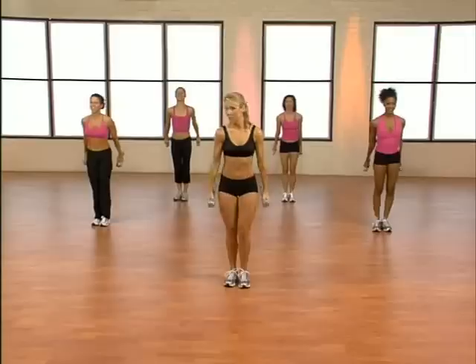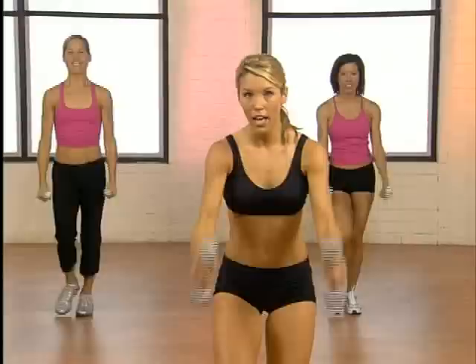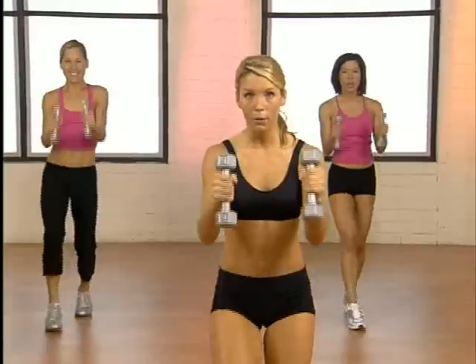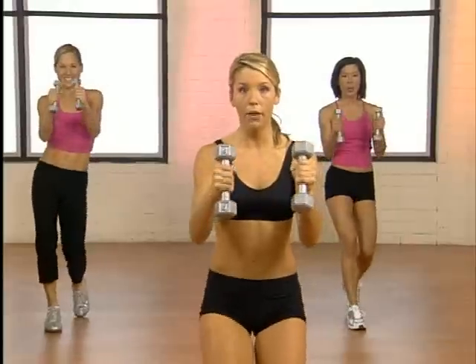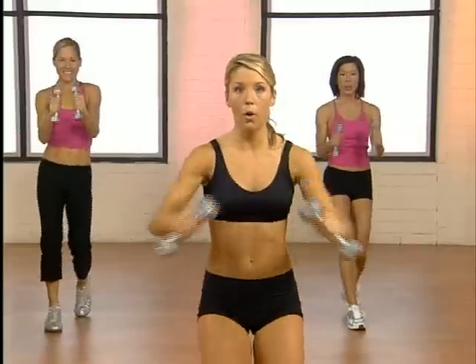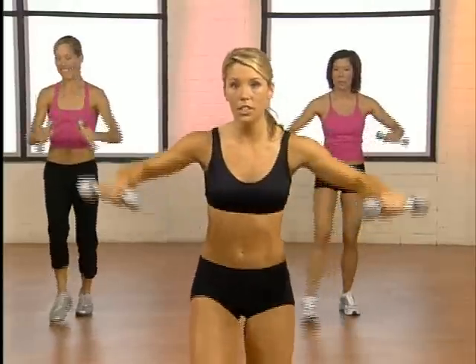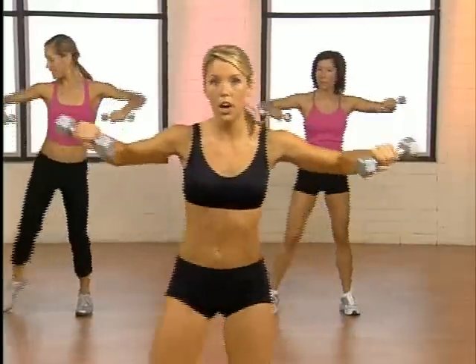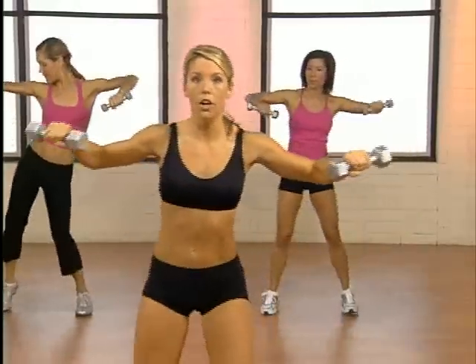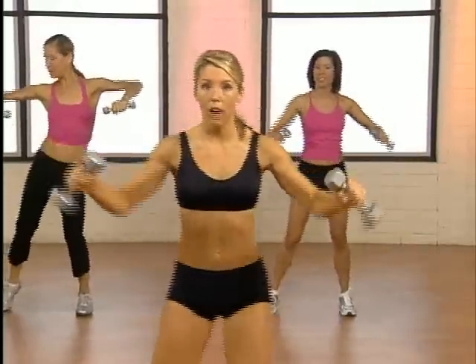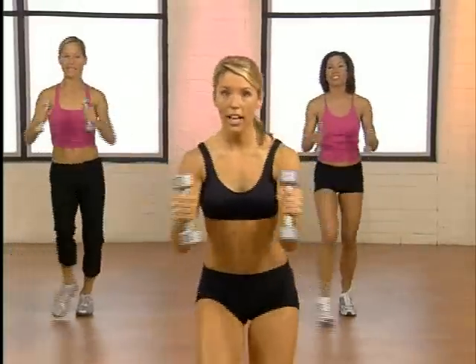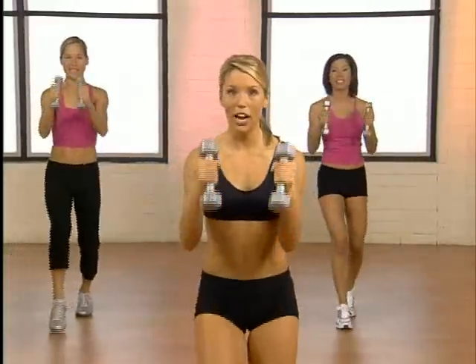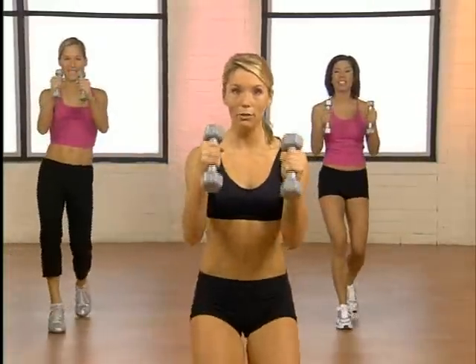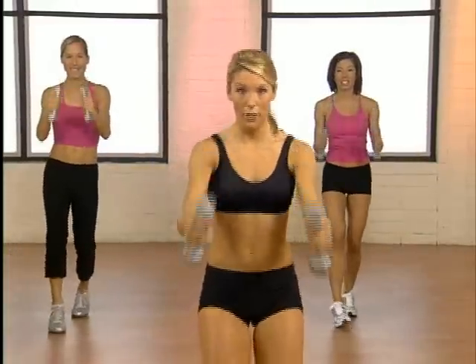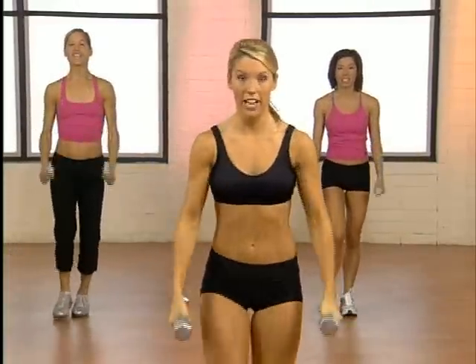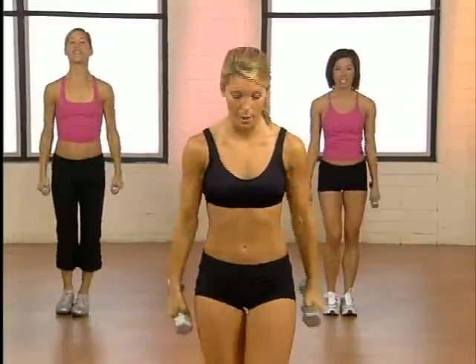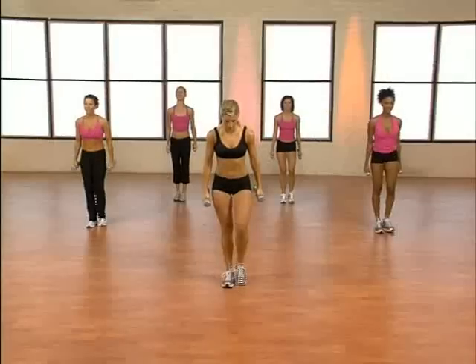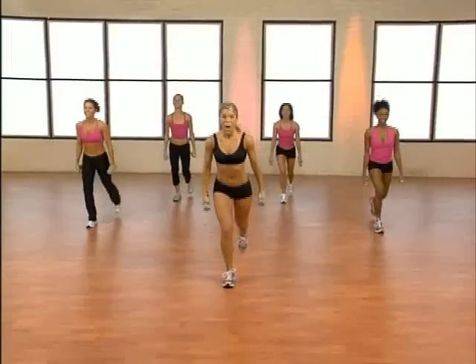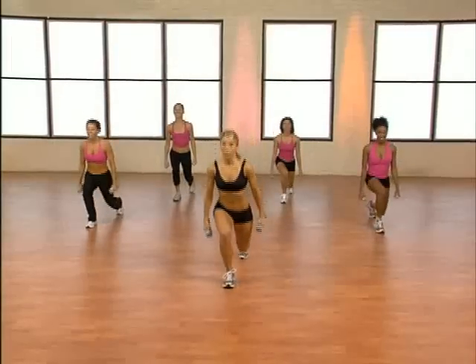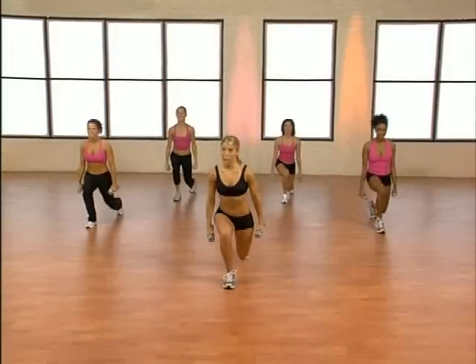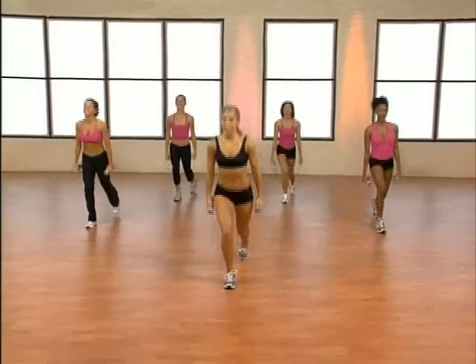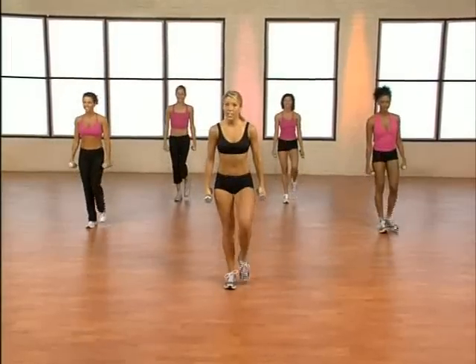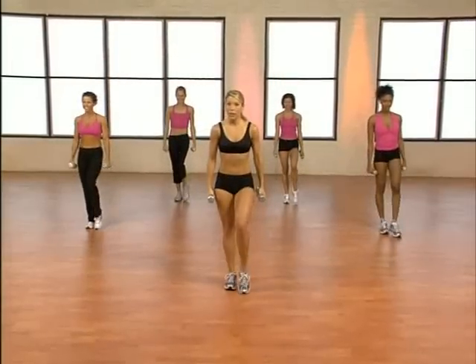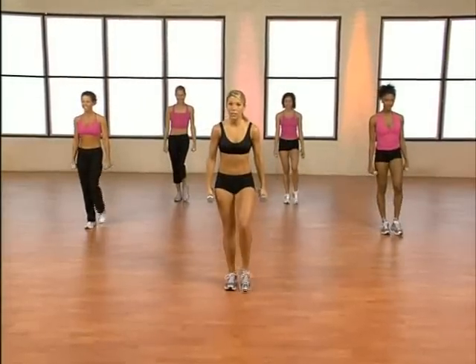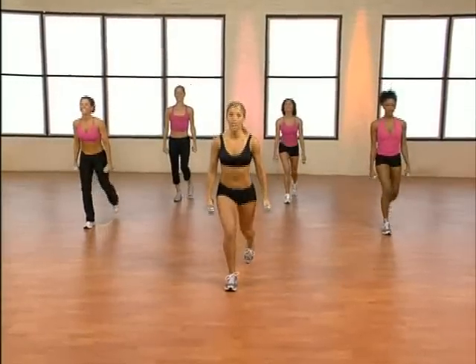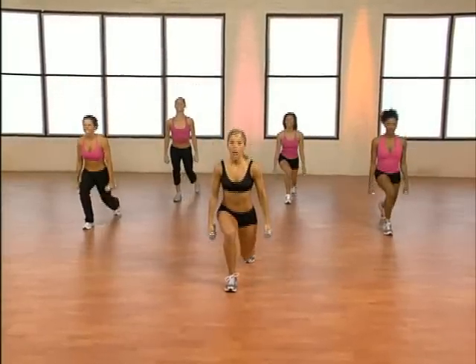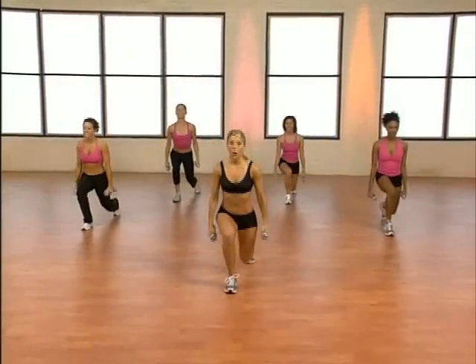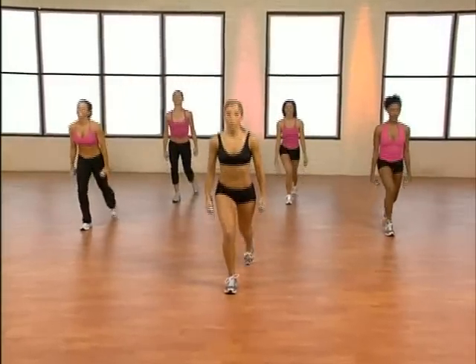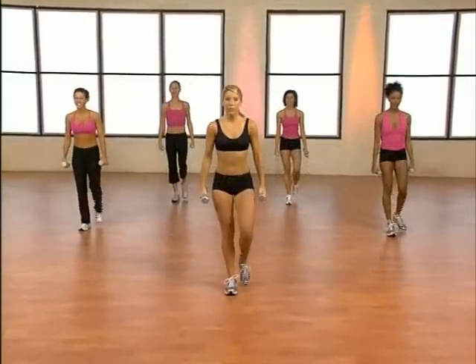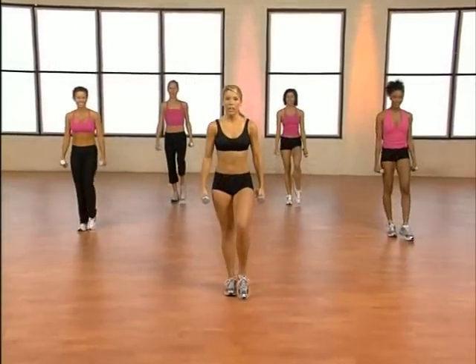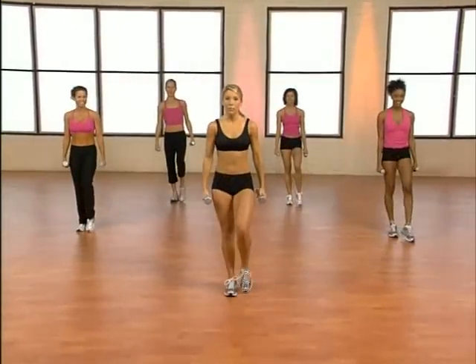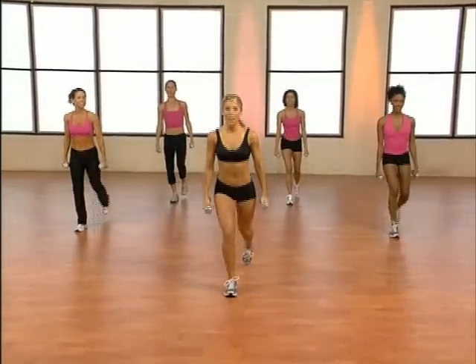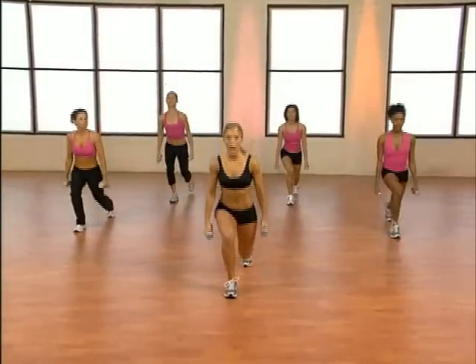Here we go. No arms to start. Right leg travels rear this time. Press through the left heel, all the way through the heel. Knee behind the toe.